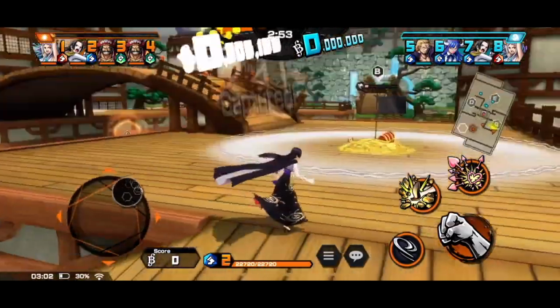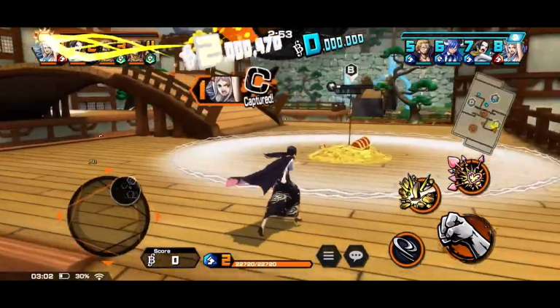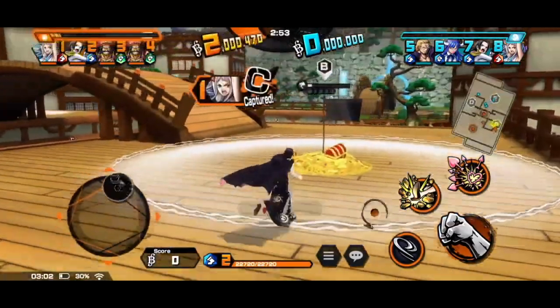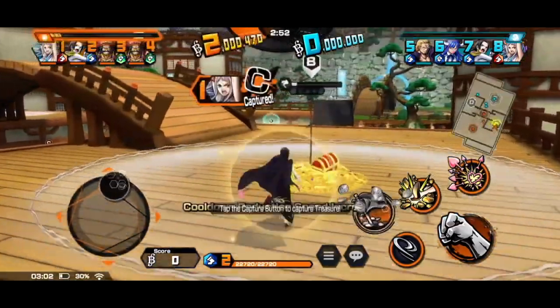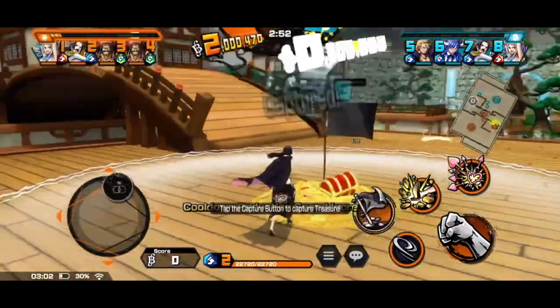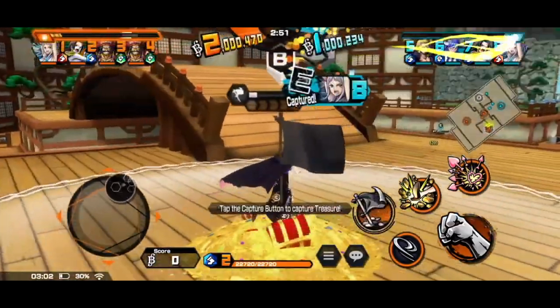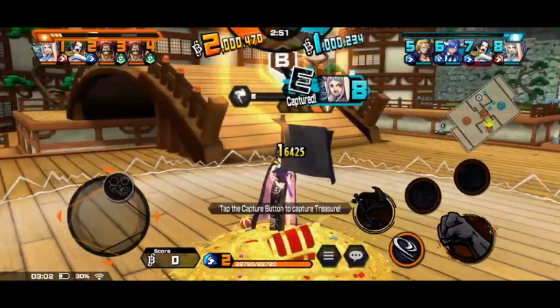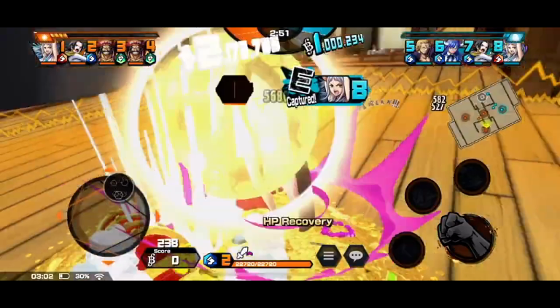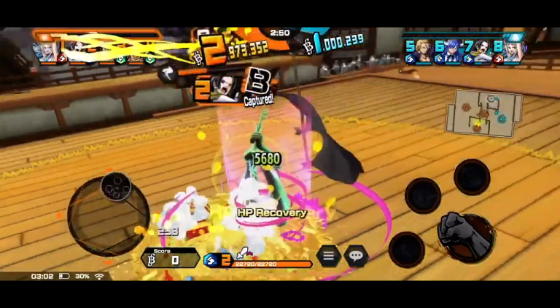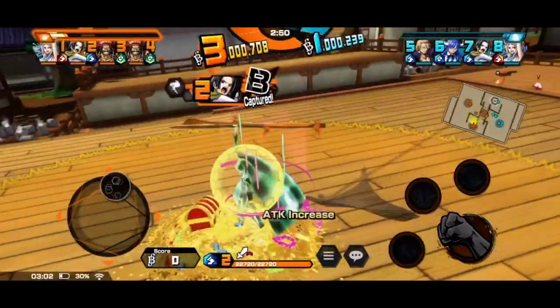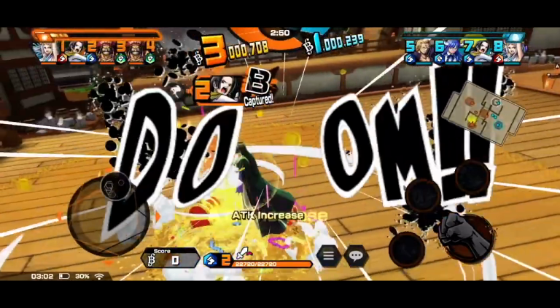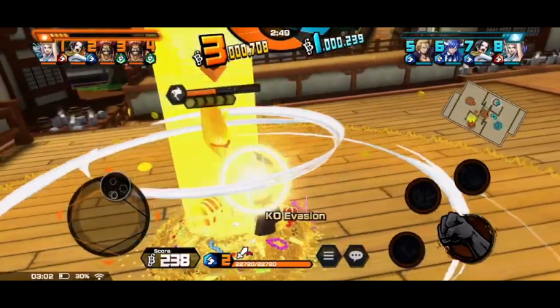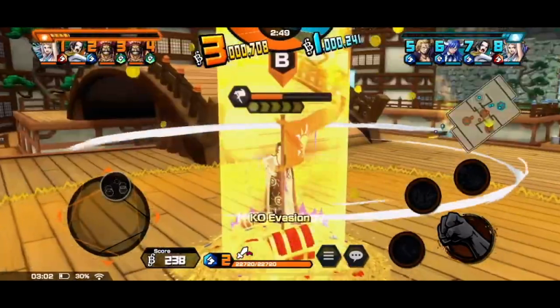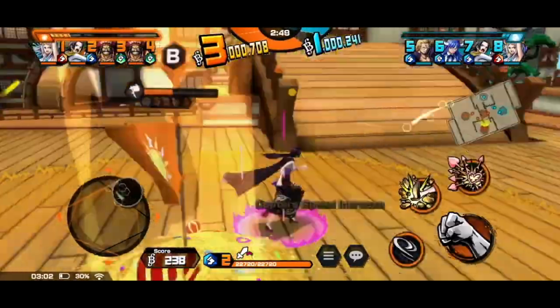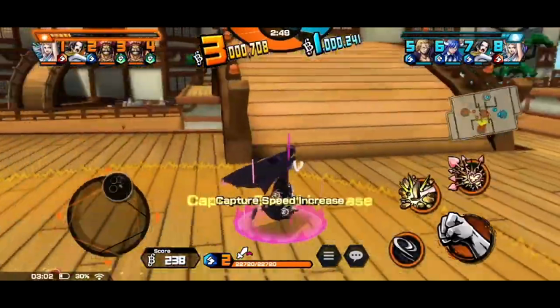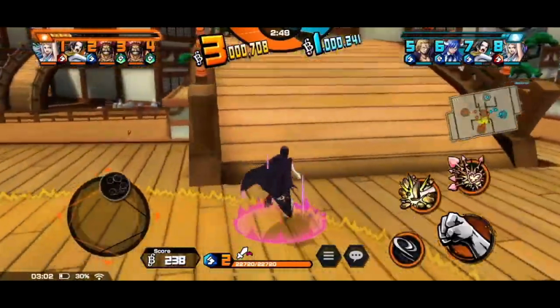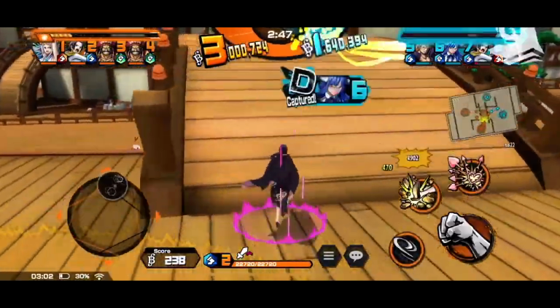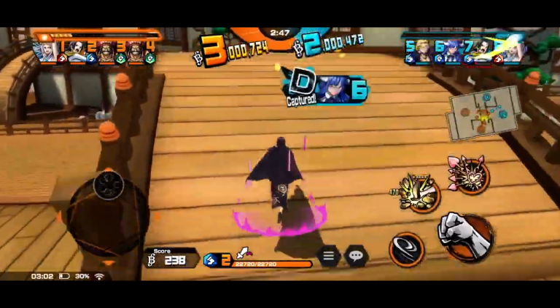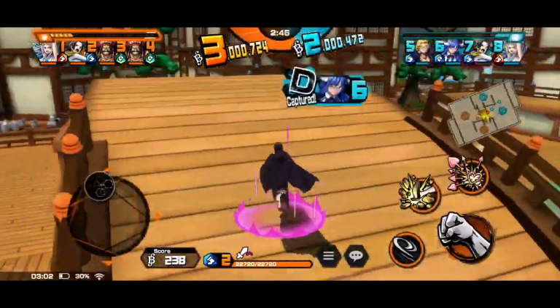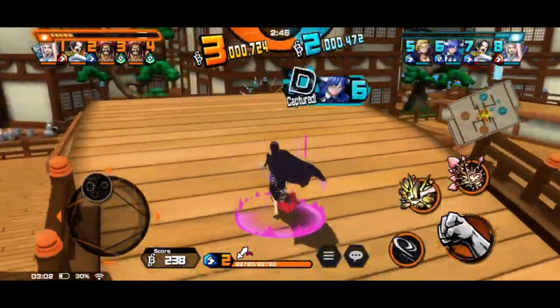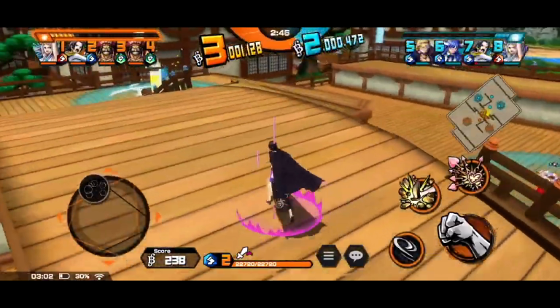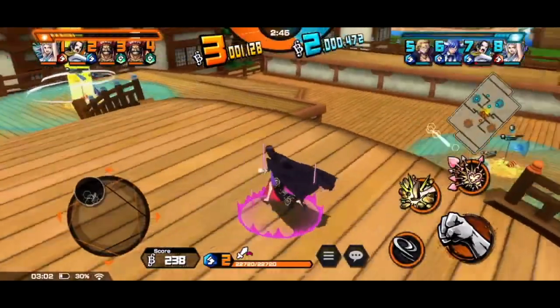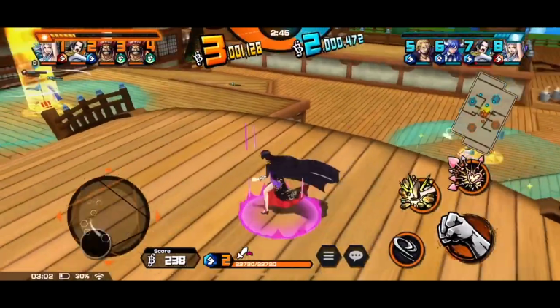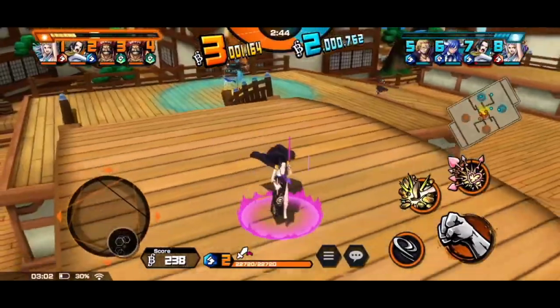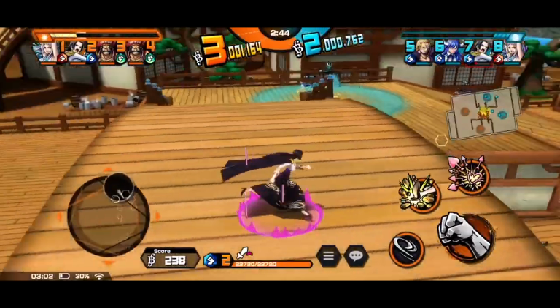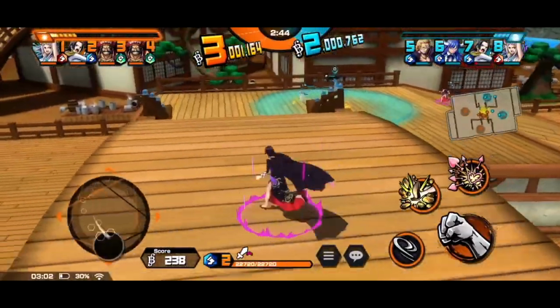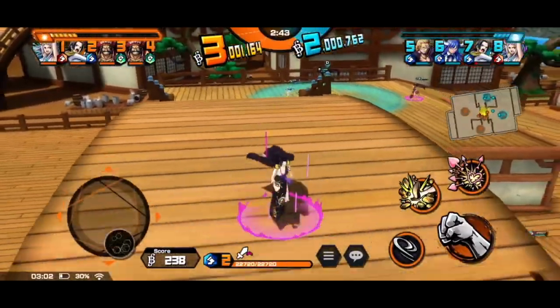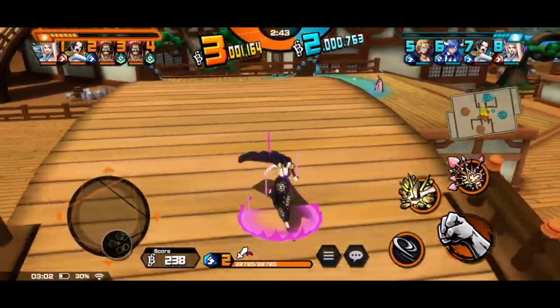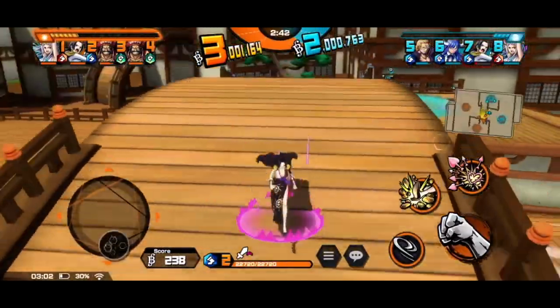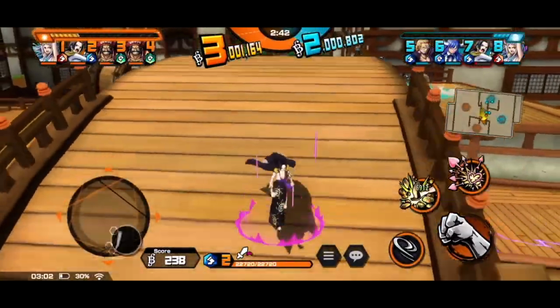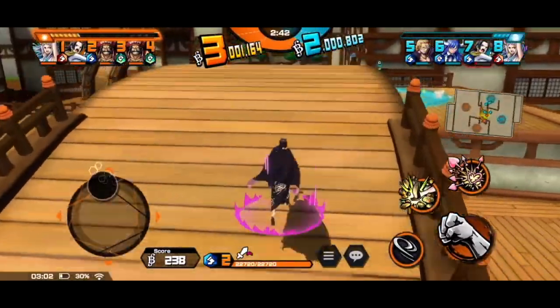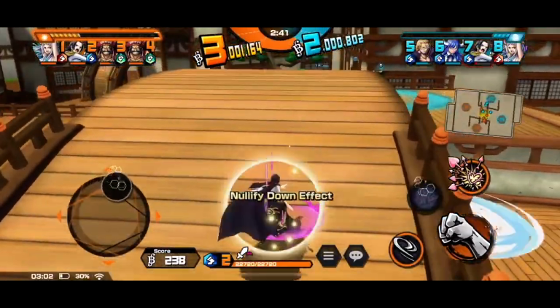Boa's Skill 1 is a charge skill, which can only be cancelled by knockback. On release or when the skill ends, she lands and deals knockback damage. See how he released Skill 1 early in order to stop the enemy Boa's Skill 1.